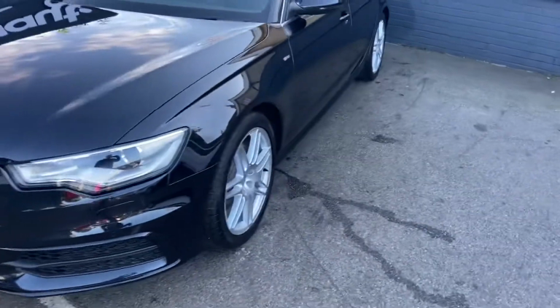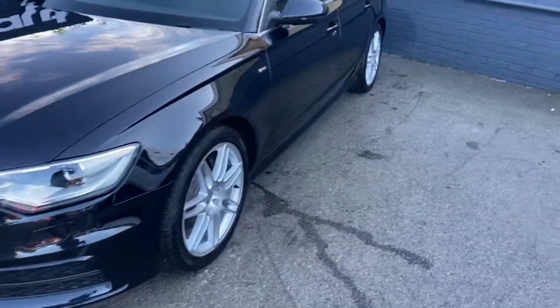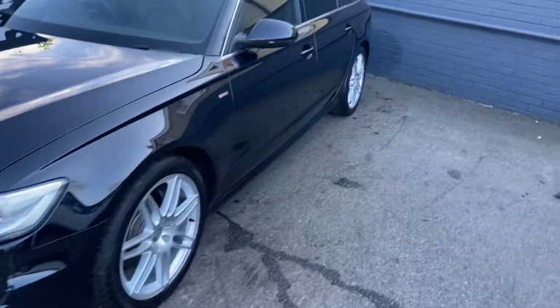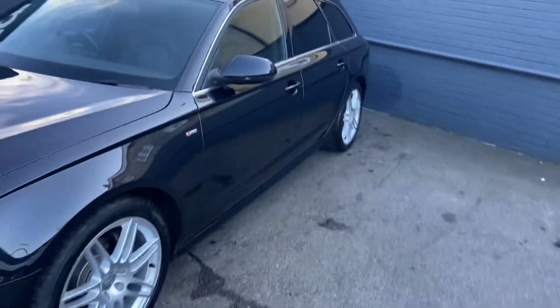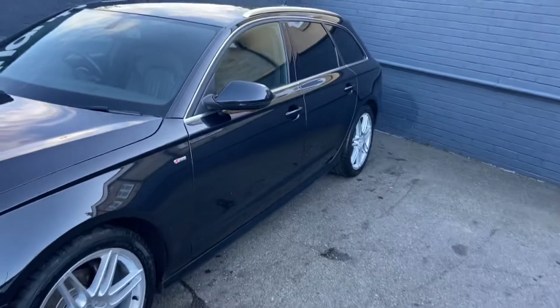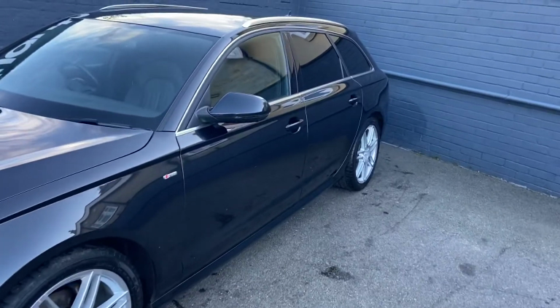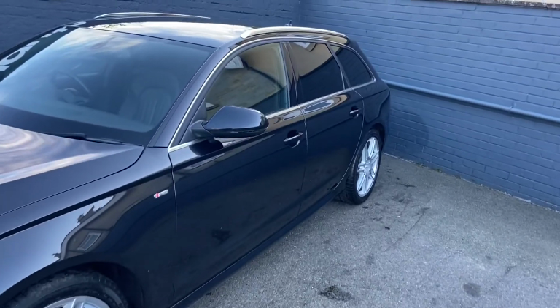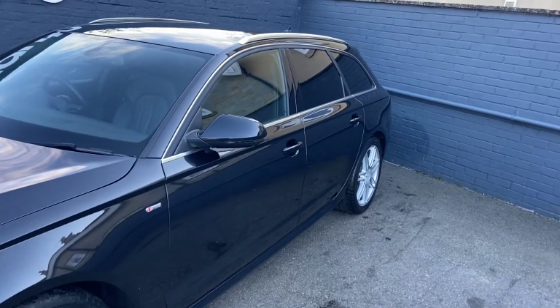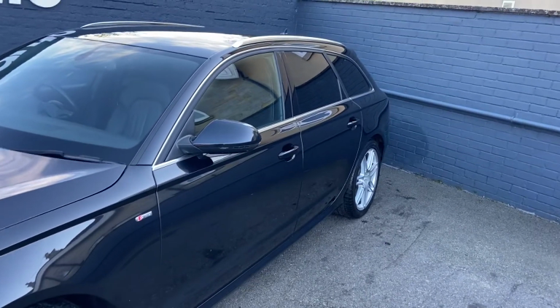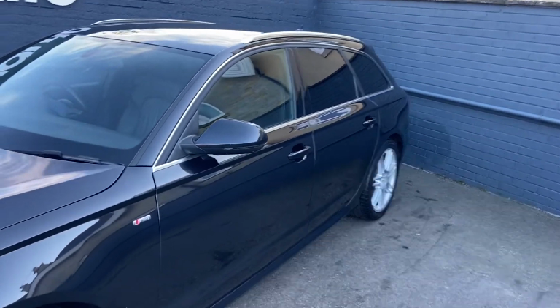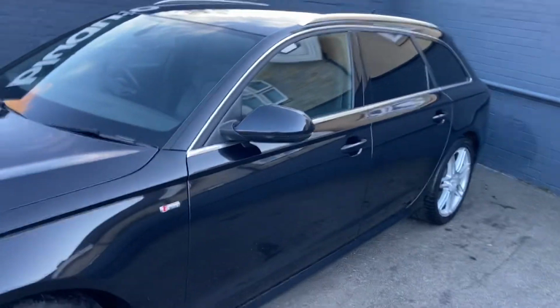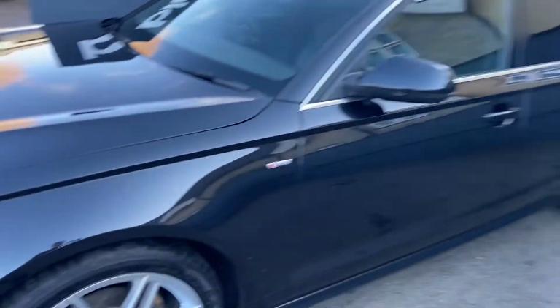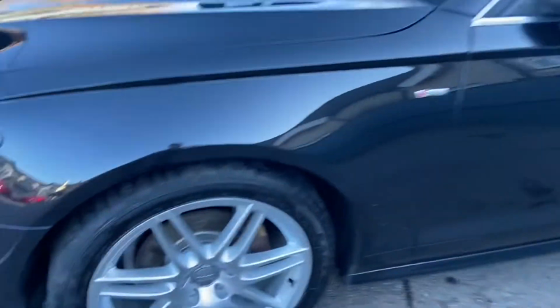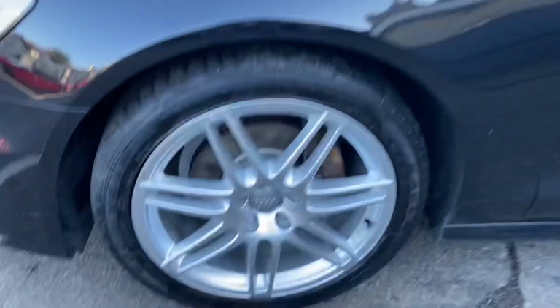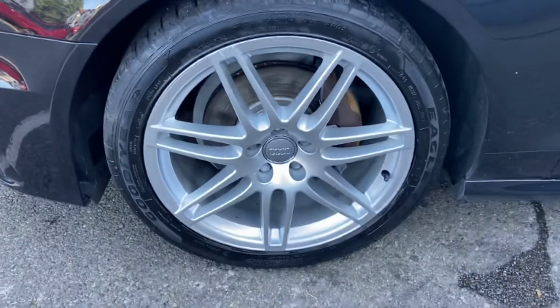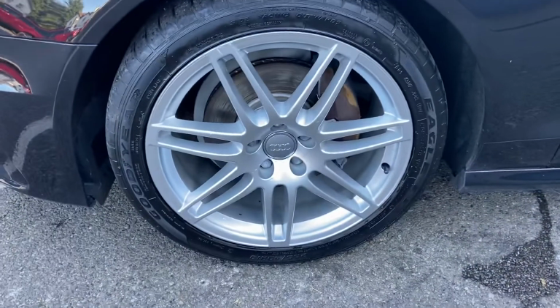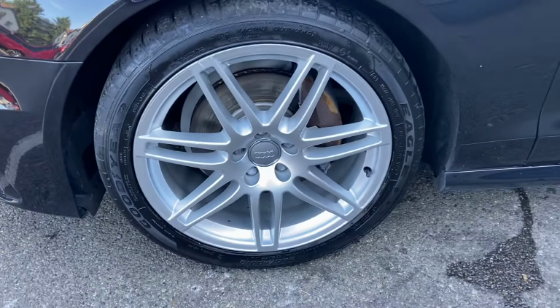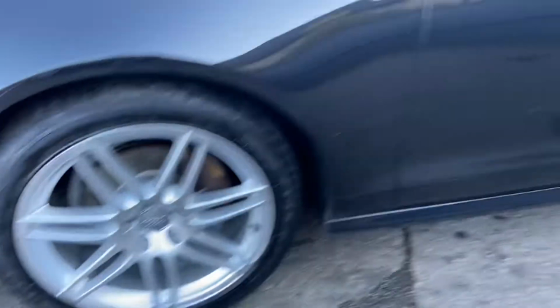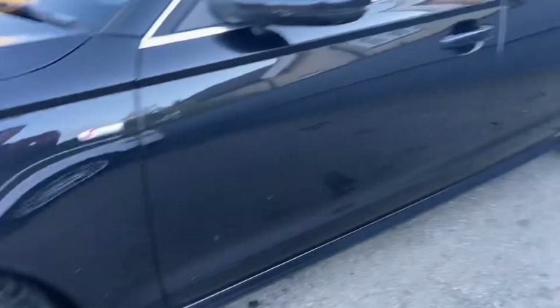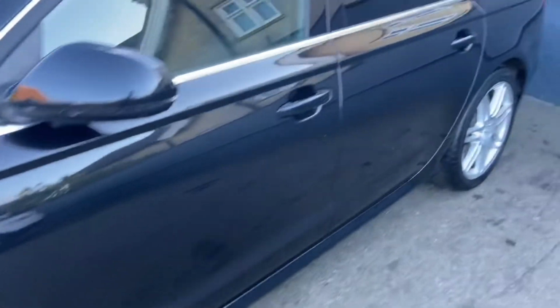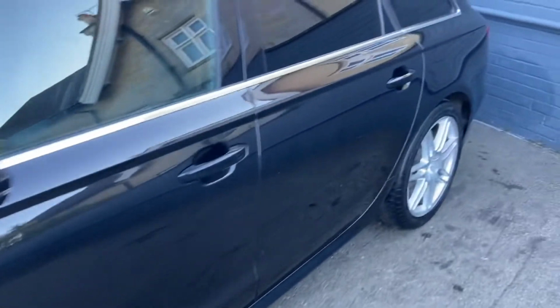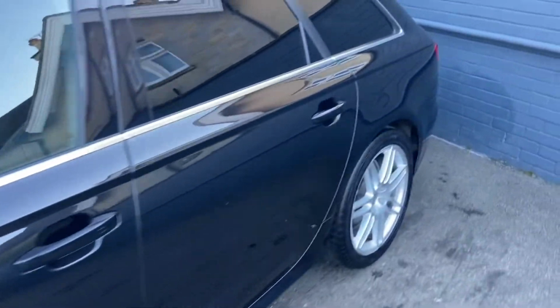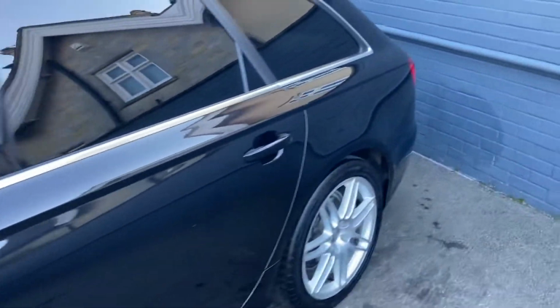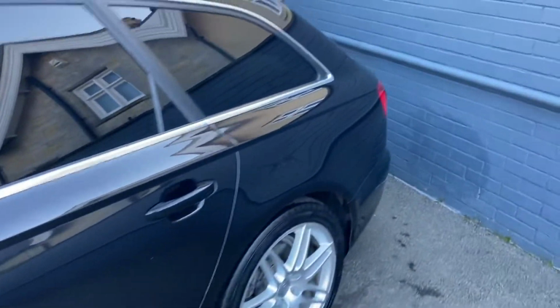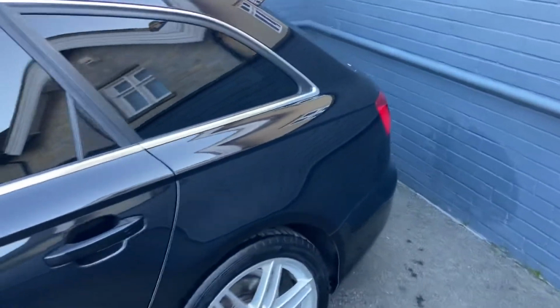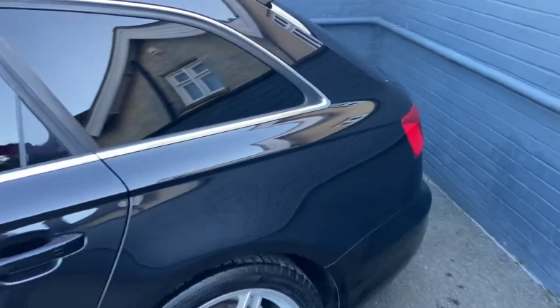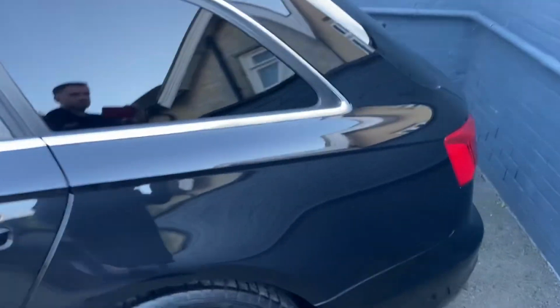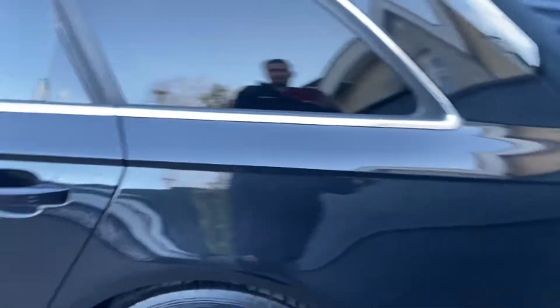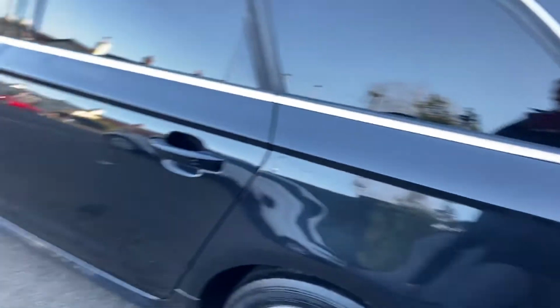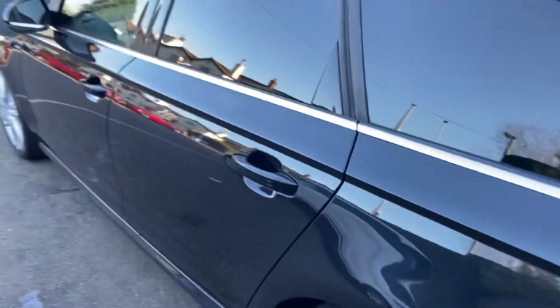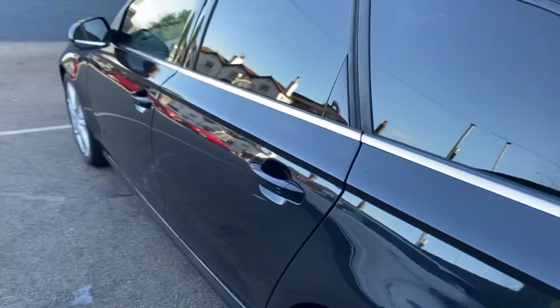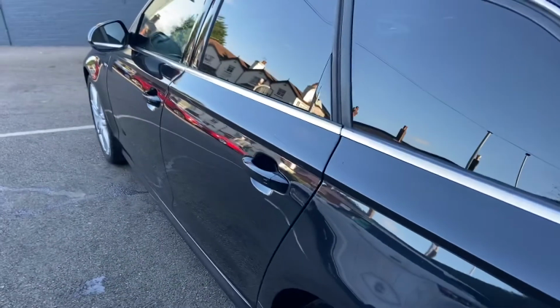Just to show you around the car and the general condition — obviously finished in the black metallic paint with the privacy glass. You've also got the 19-inch alloy wheels, all in really good condition. There are no marks, scratches or dents on the bodywork.